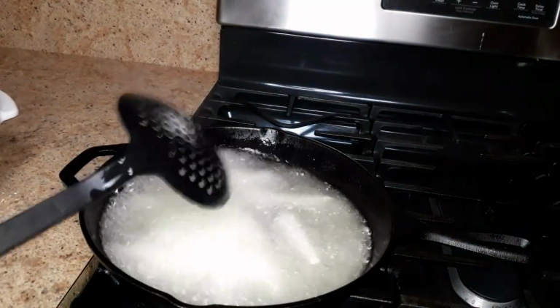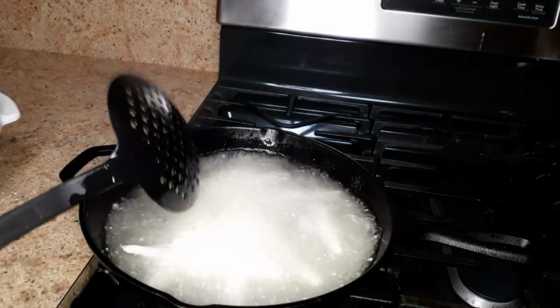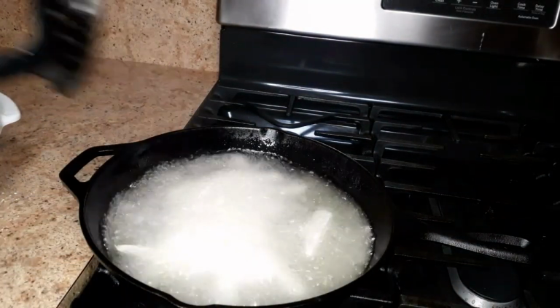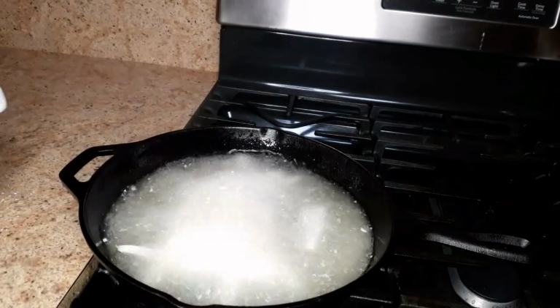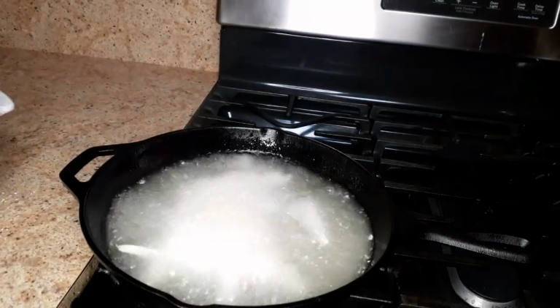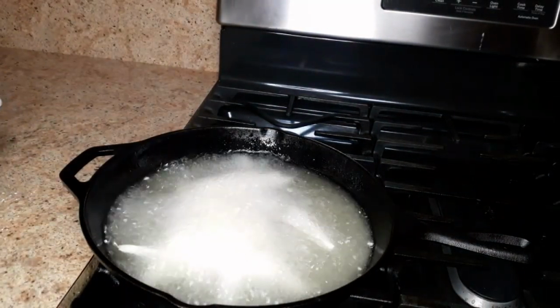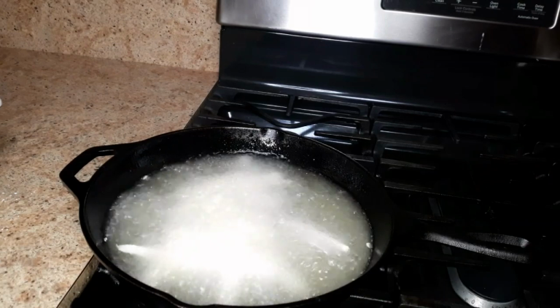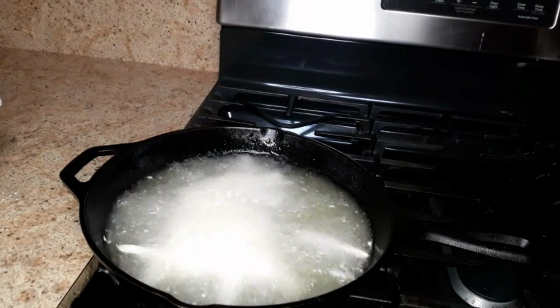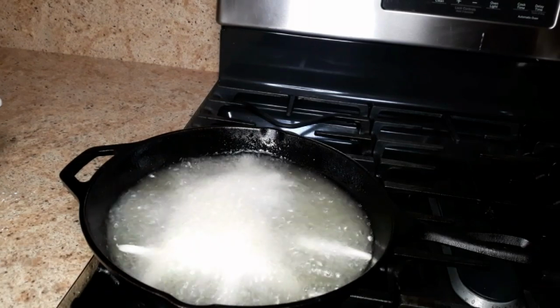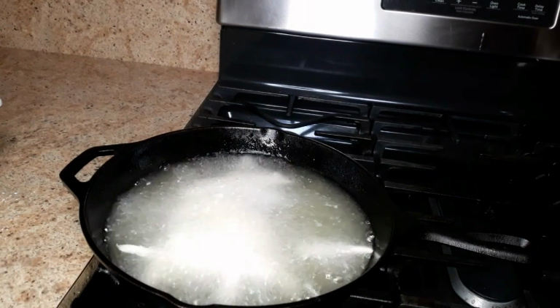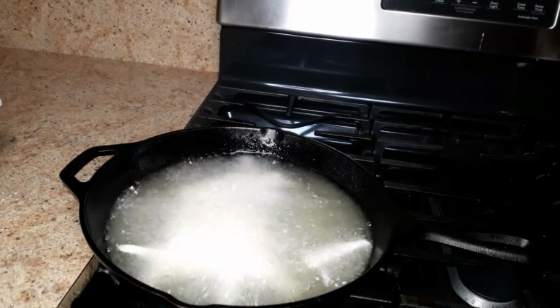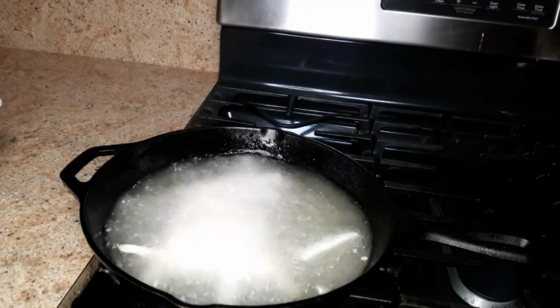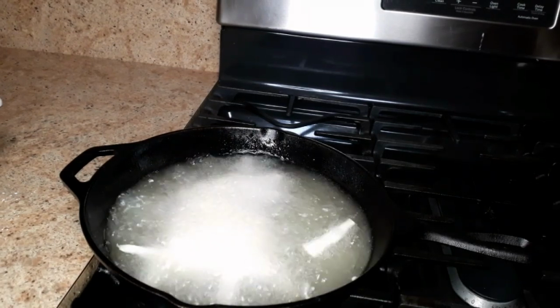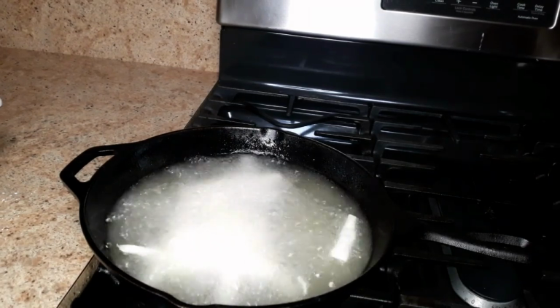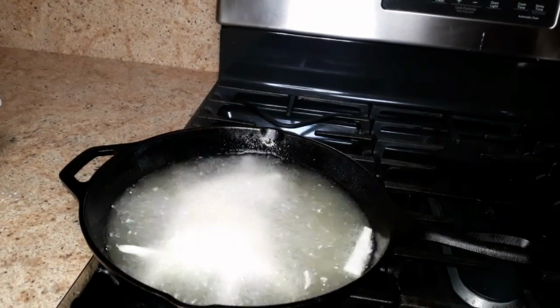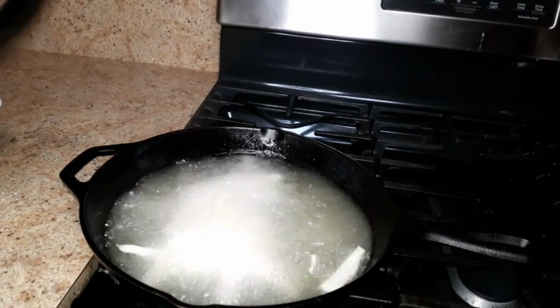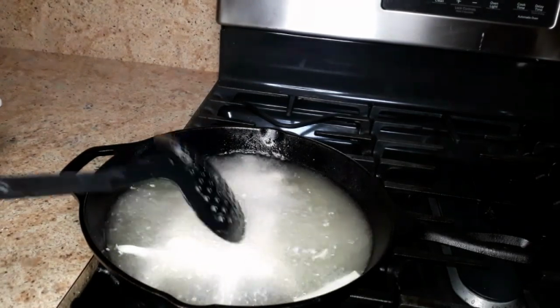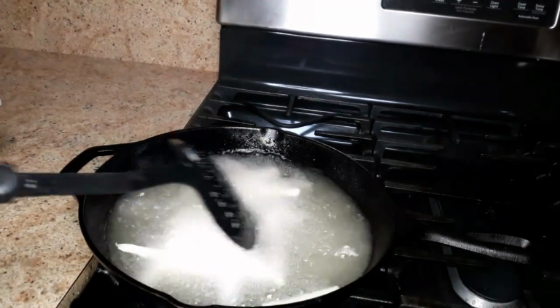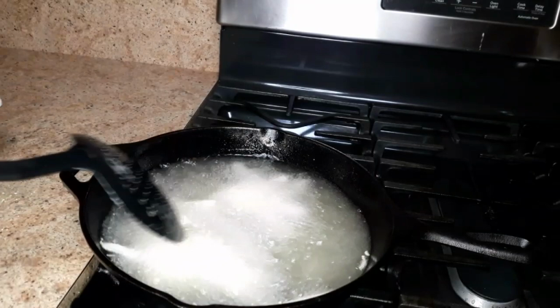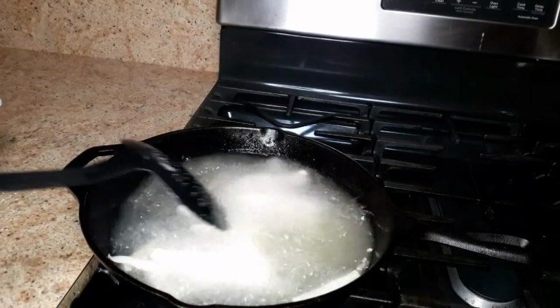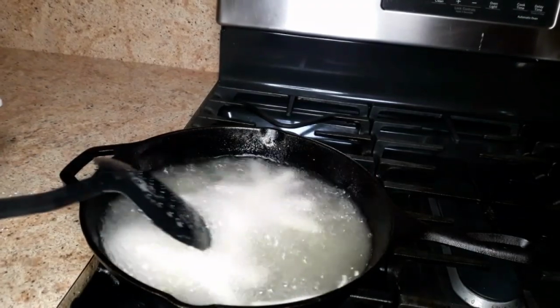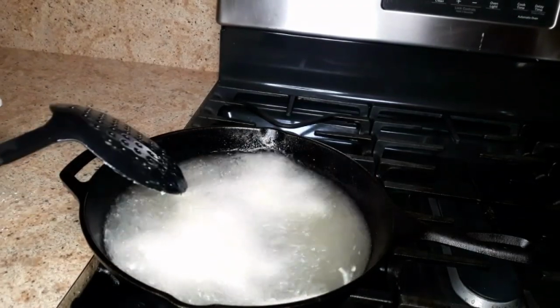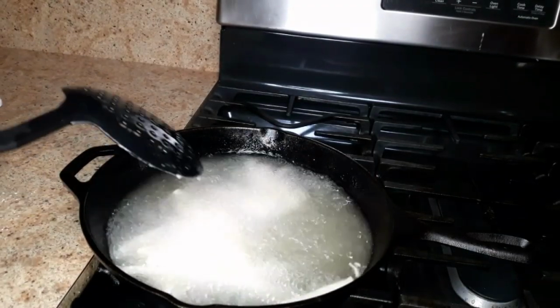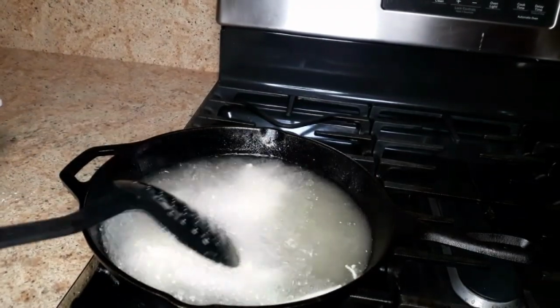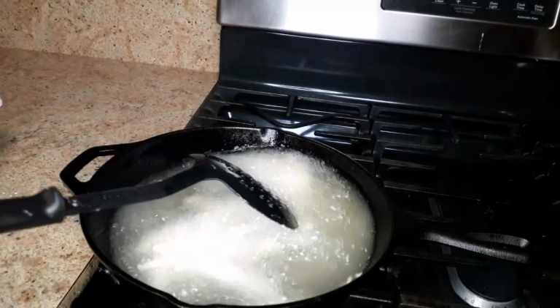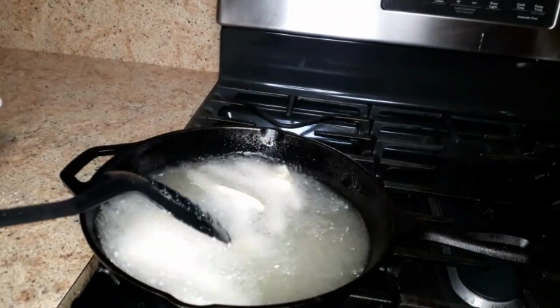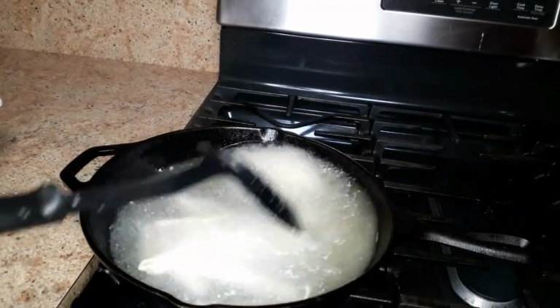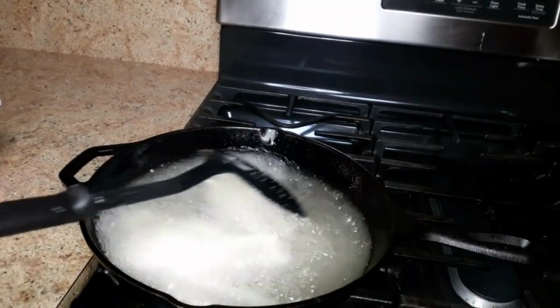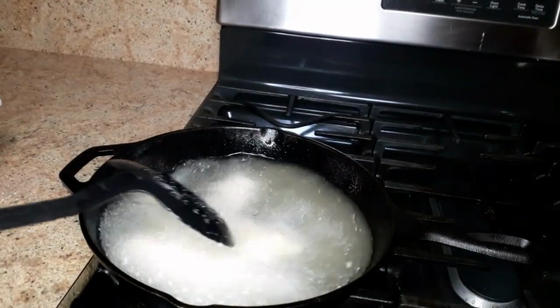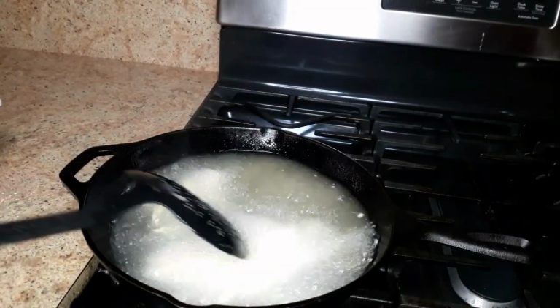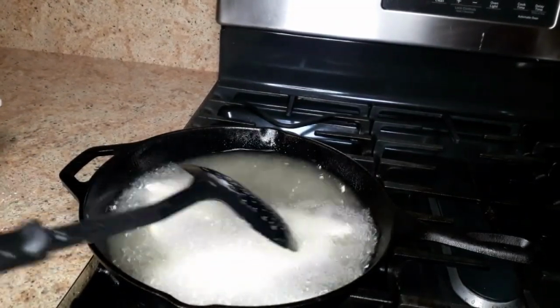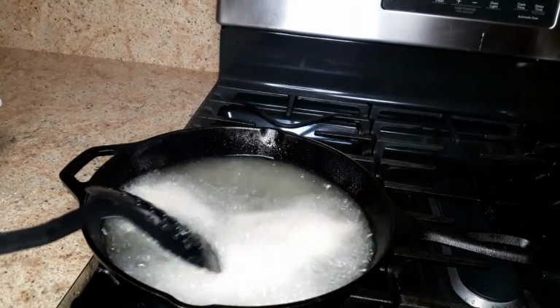I am going to fry these for at least 6 minutes, frying them in batches, until you see a nice golden brown color.